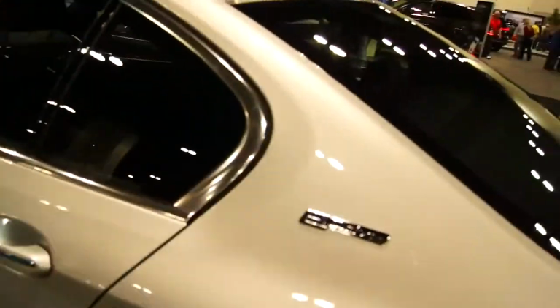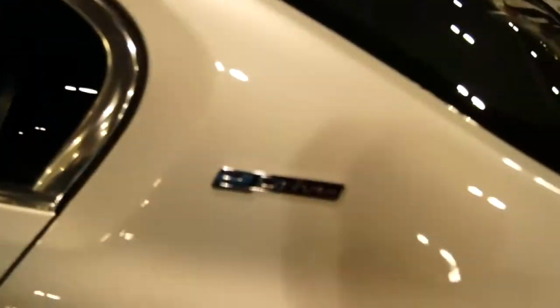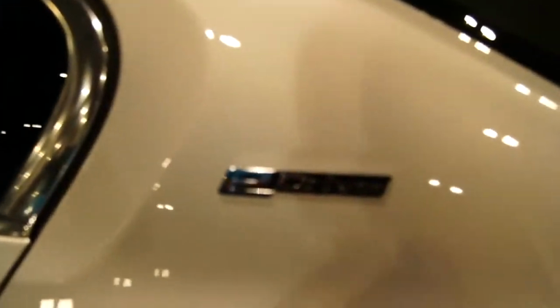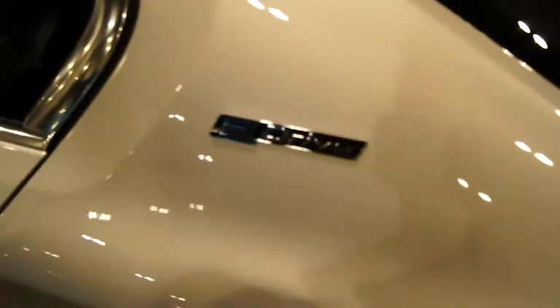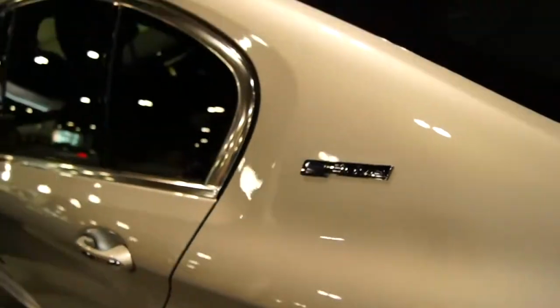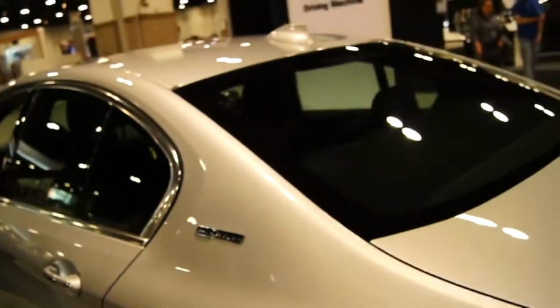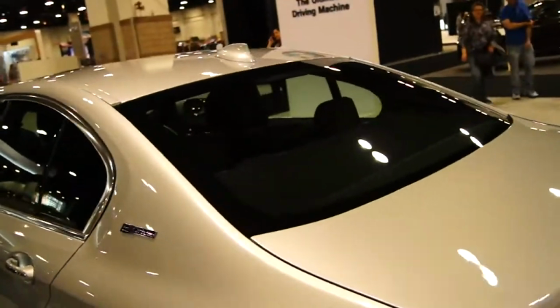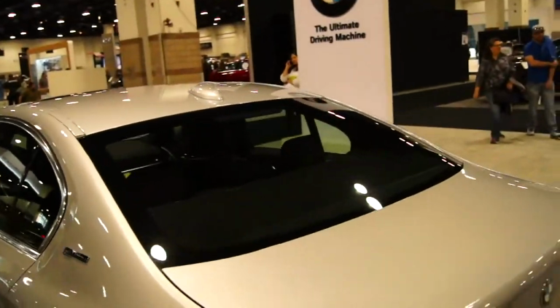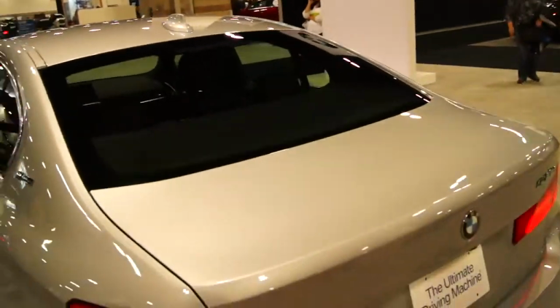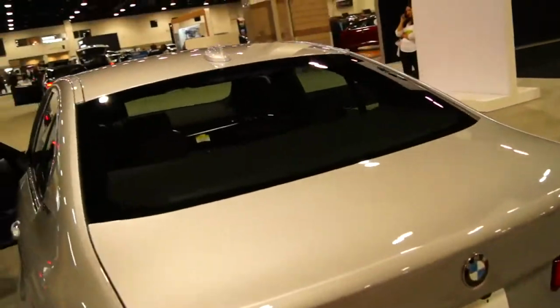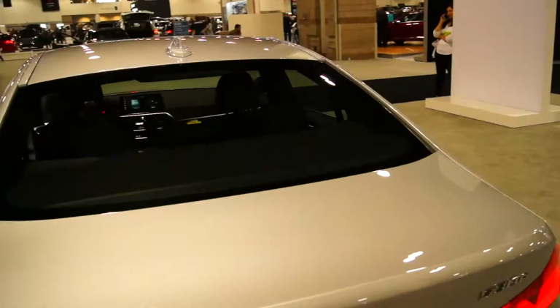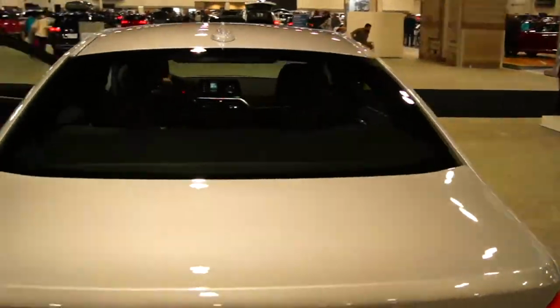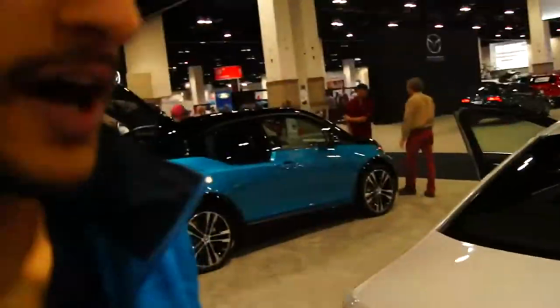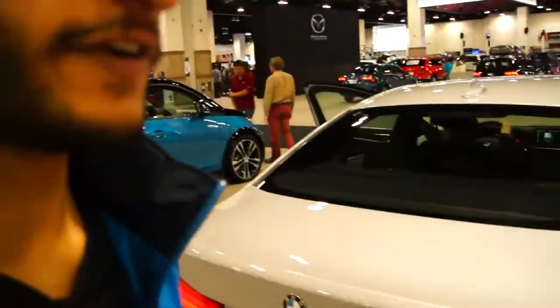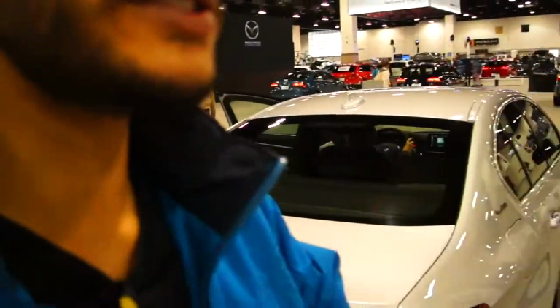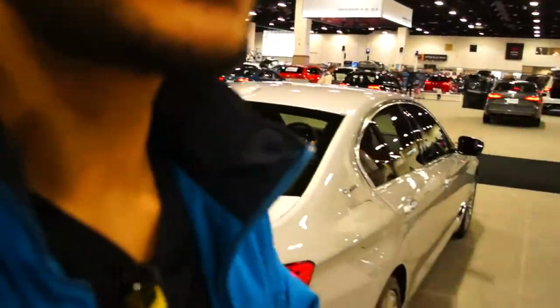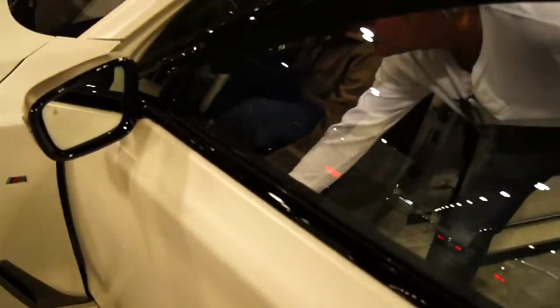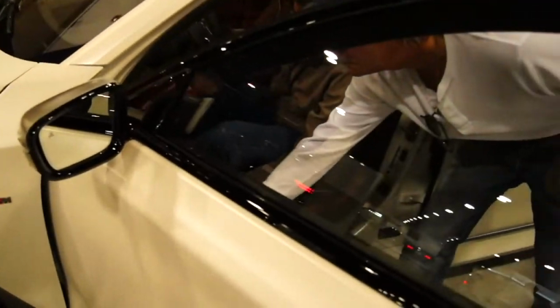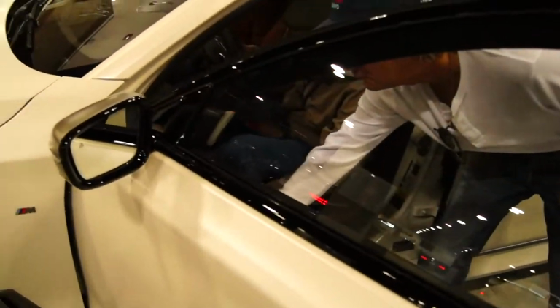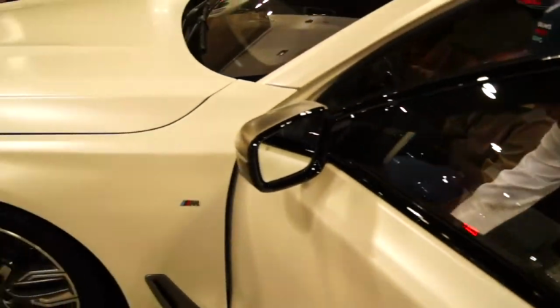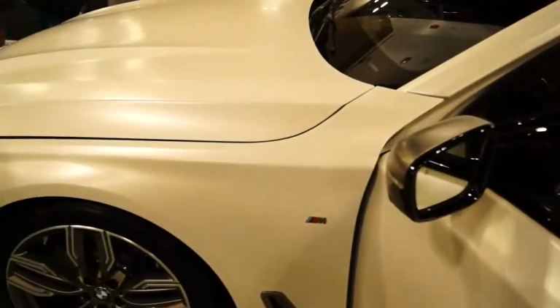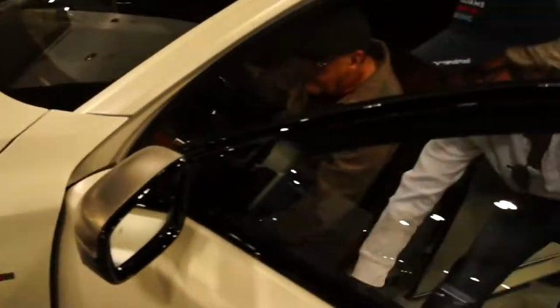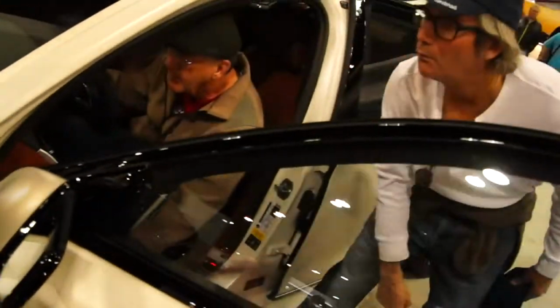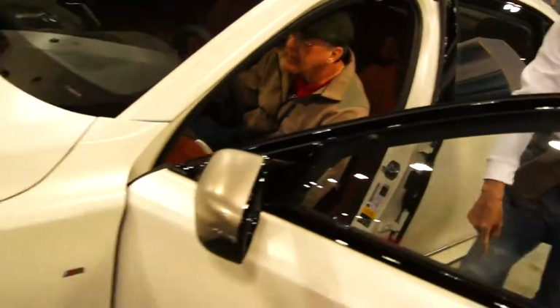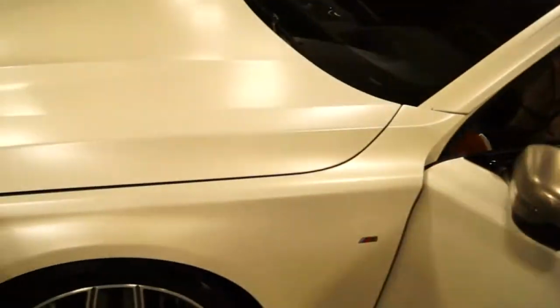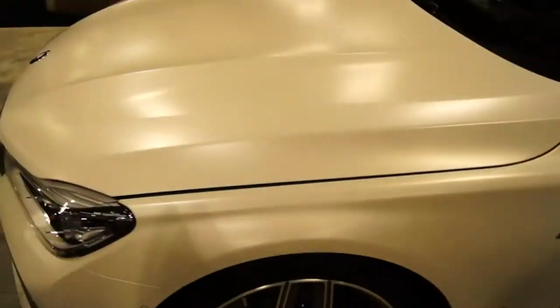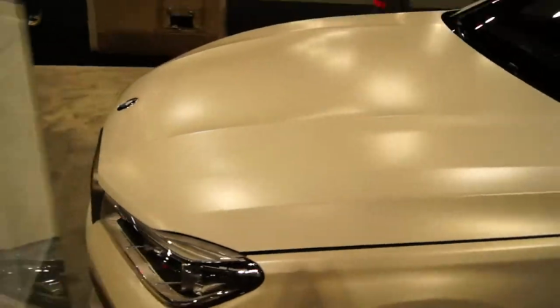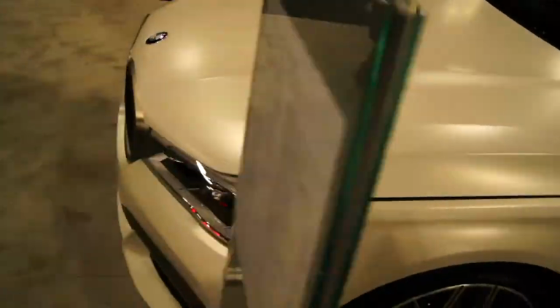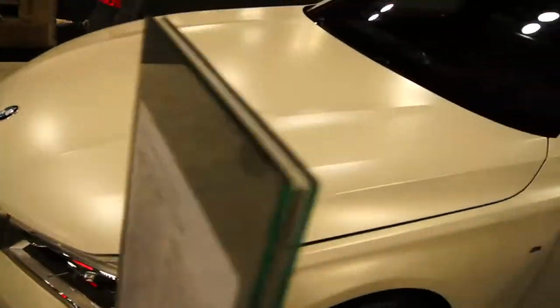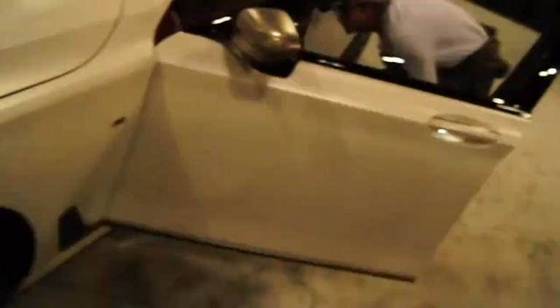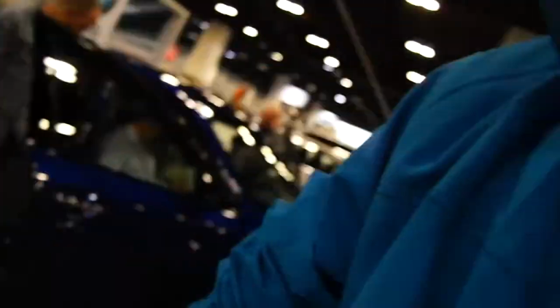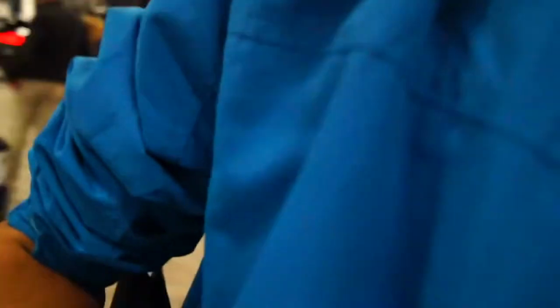What's that say? Oh, eDrive — okay, so it's the electric hybrid 5 Series. I guess these guys are going to open the hood; we're going to check out the engine.